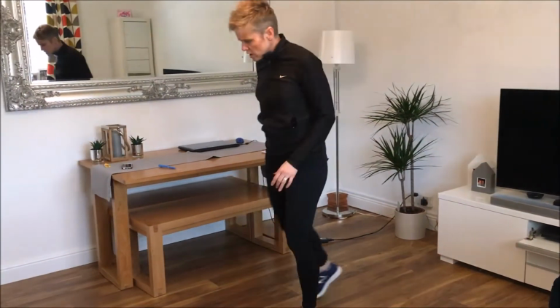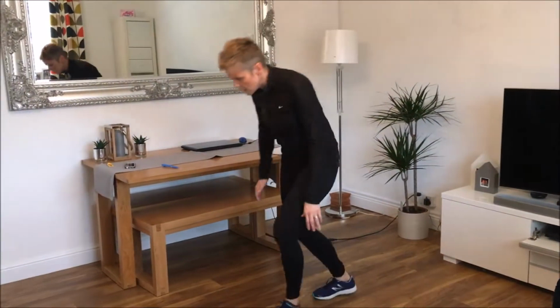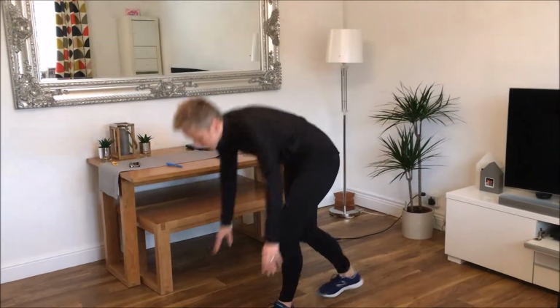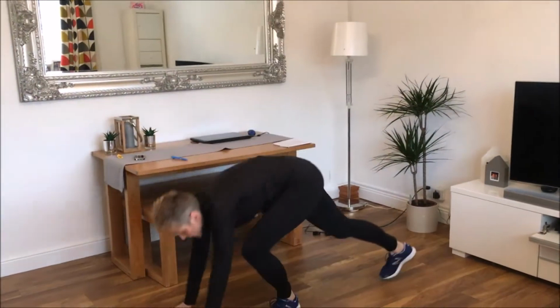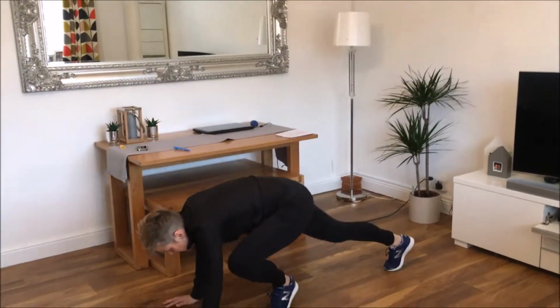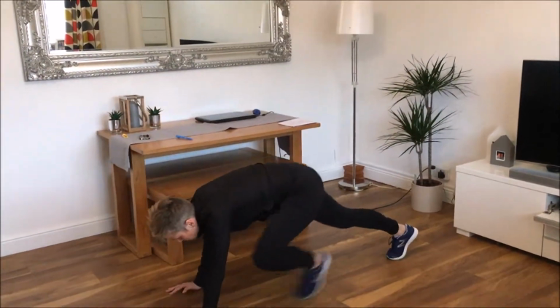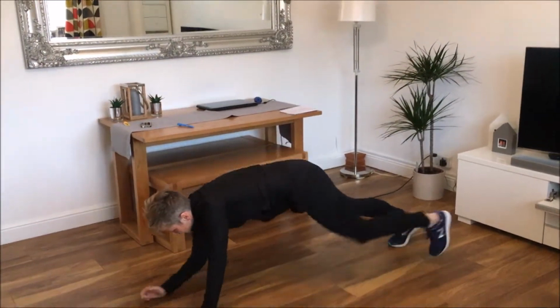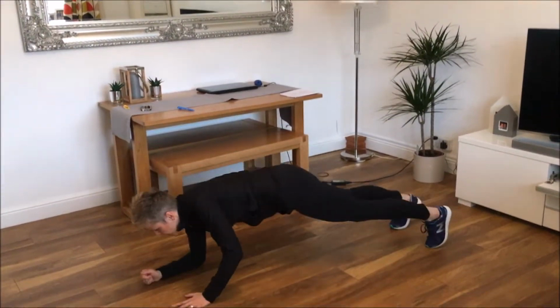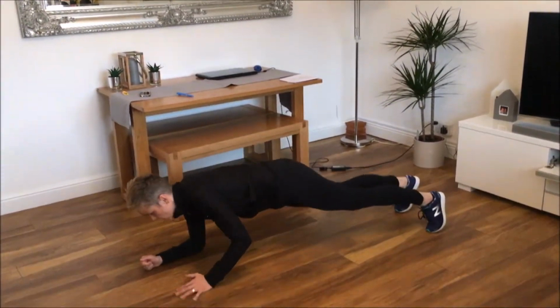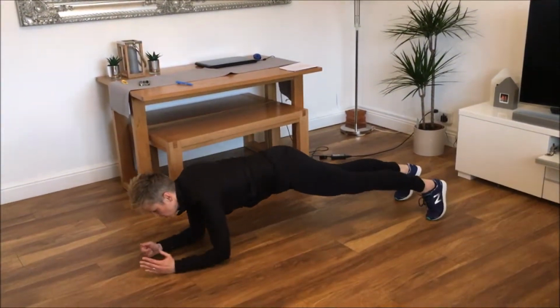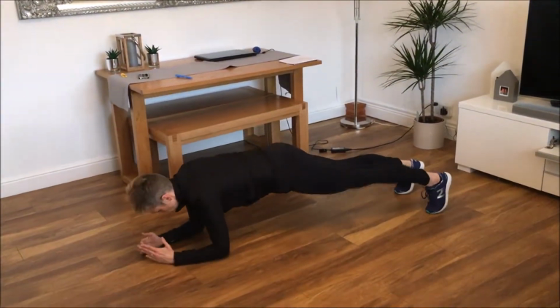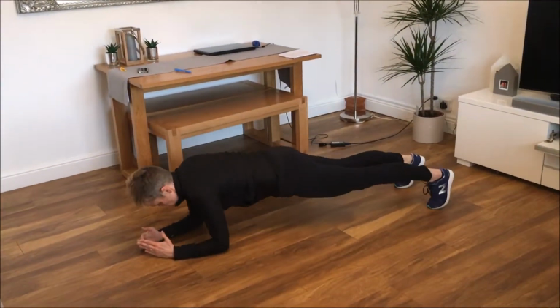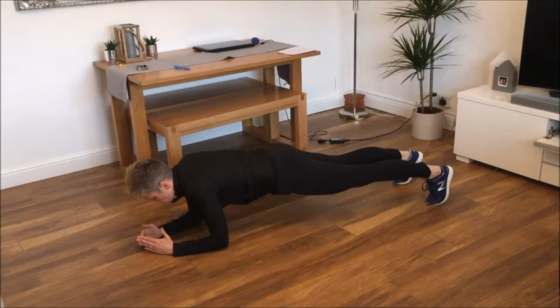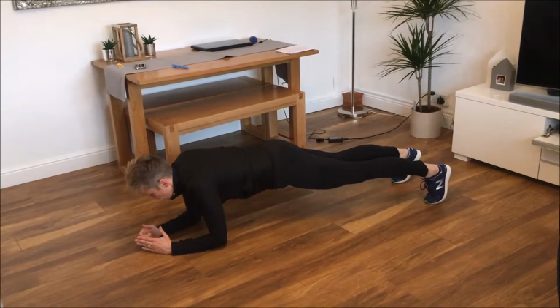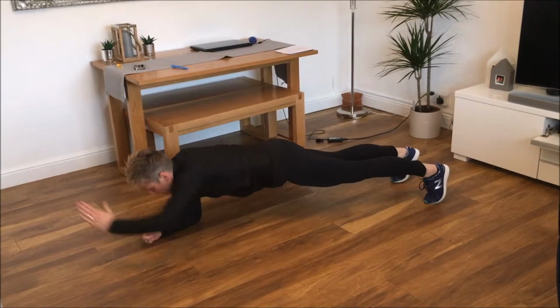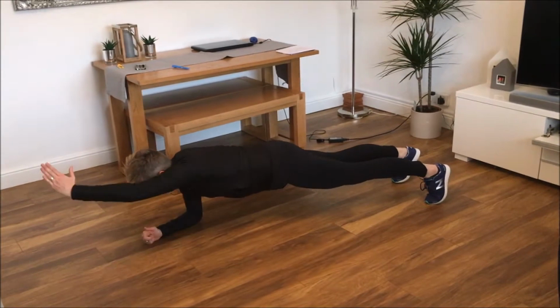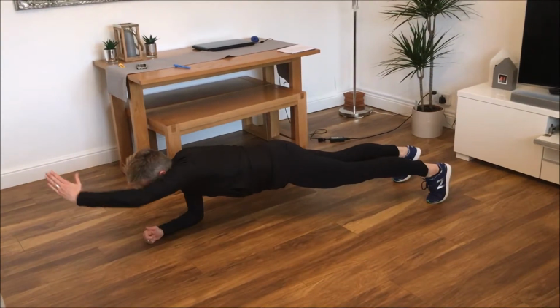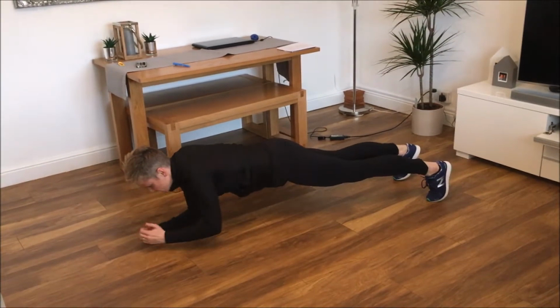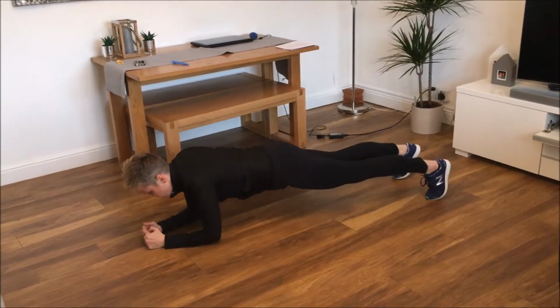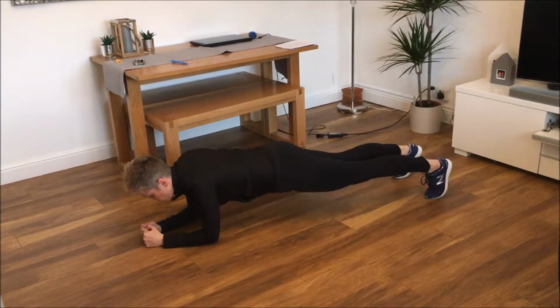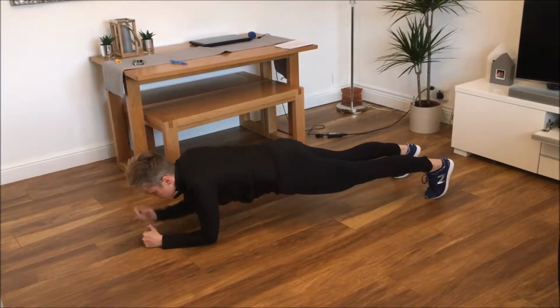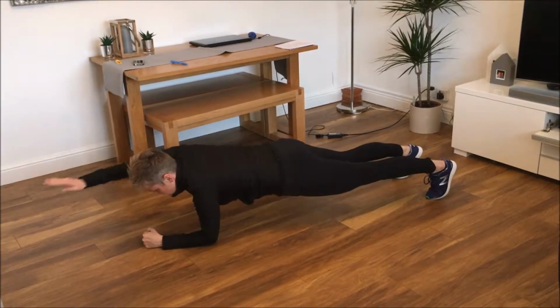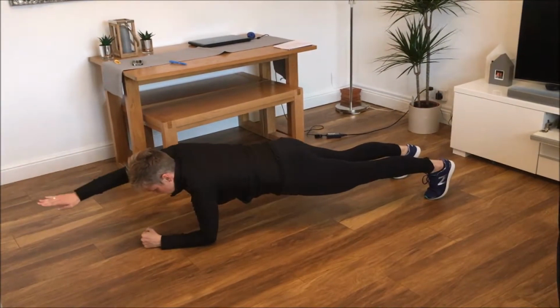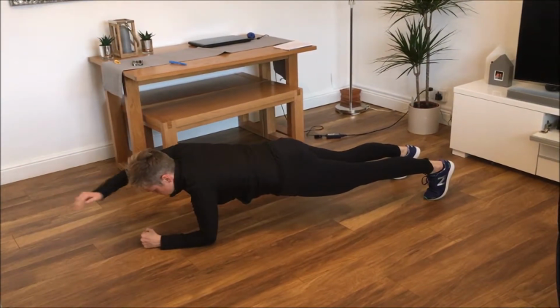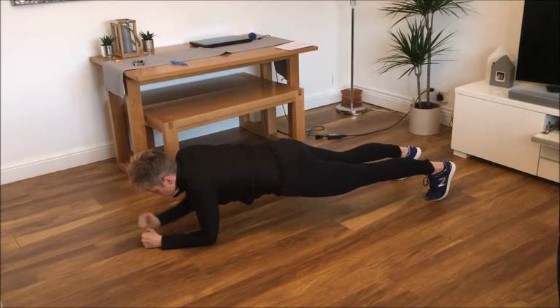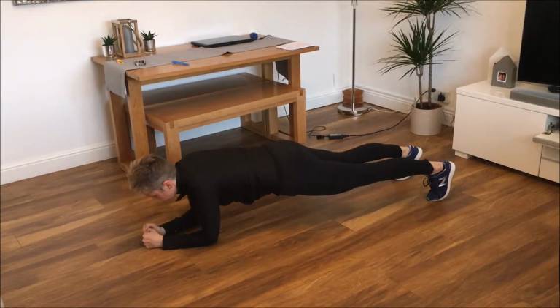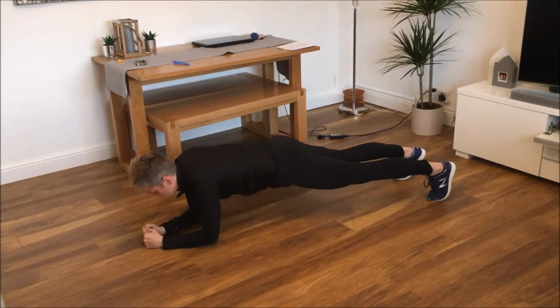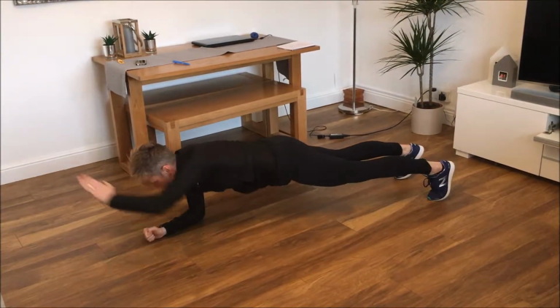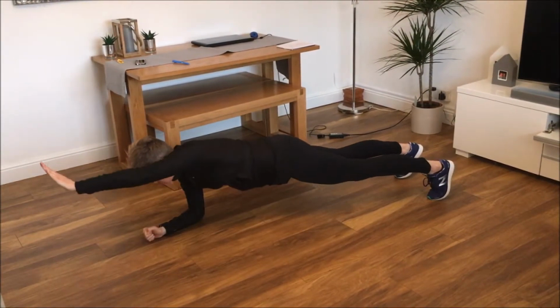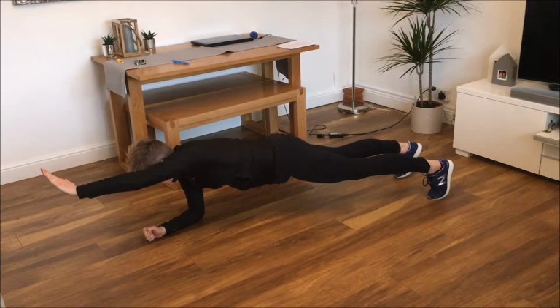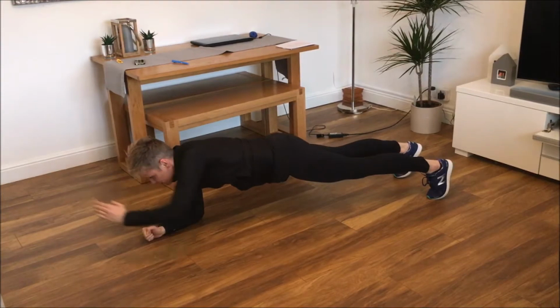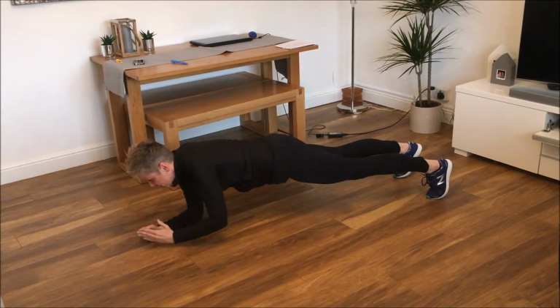And the last one is a plank, so shoulders over your elbows and reaching out for one and two, doing this for 15.